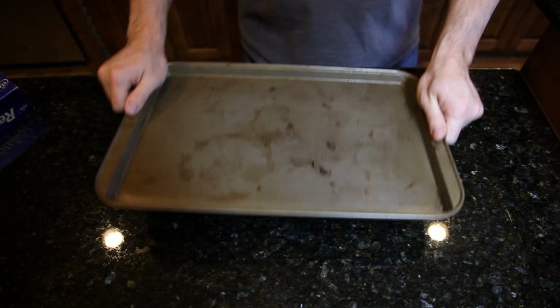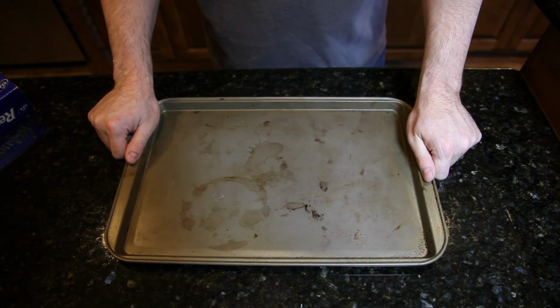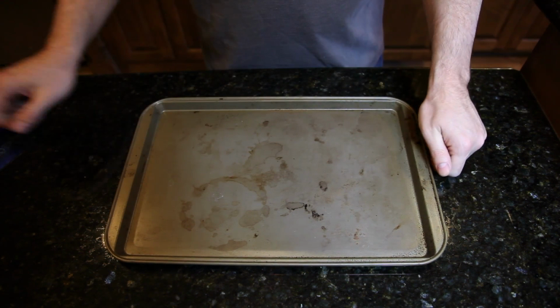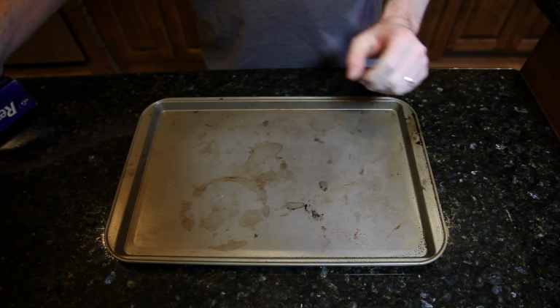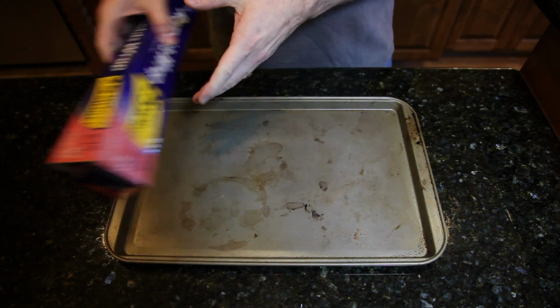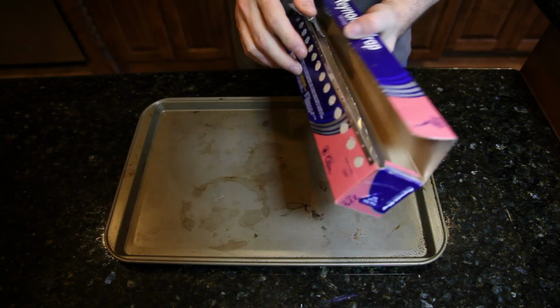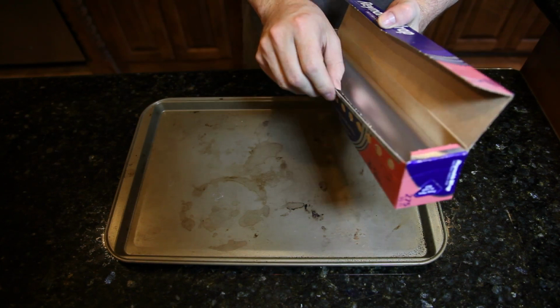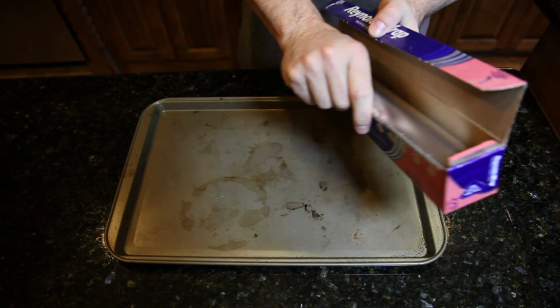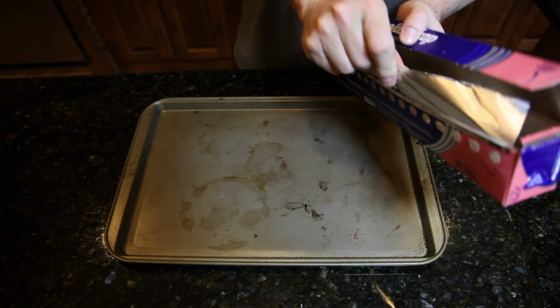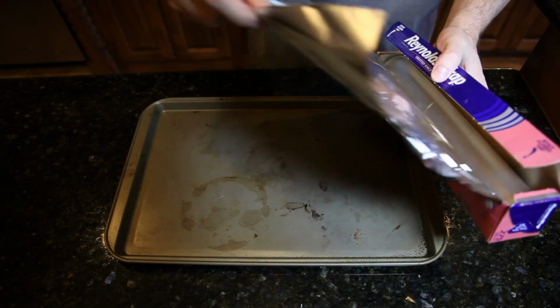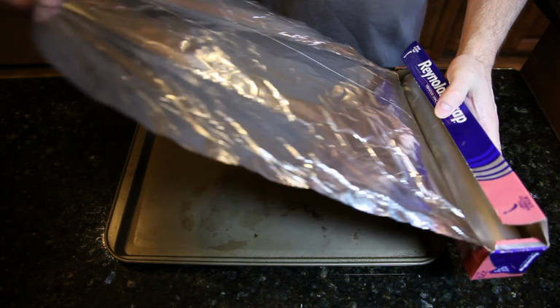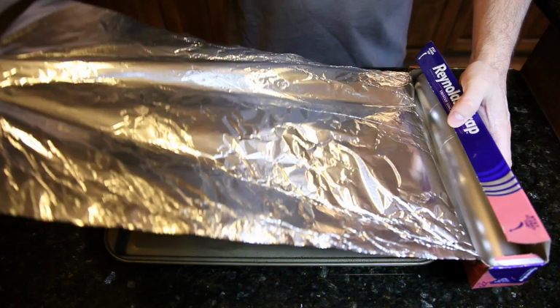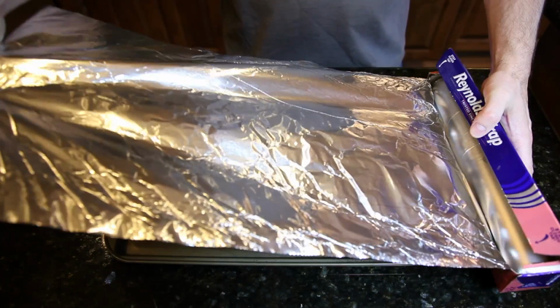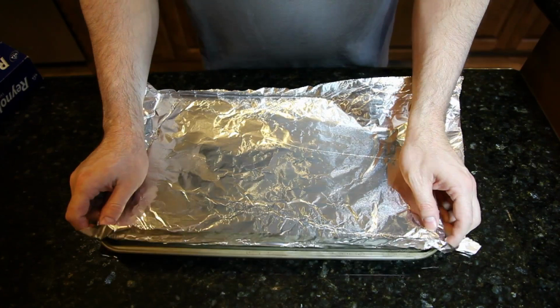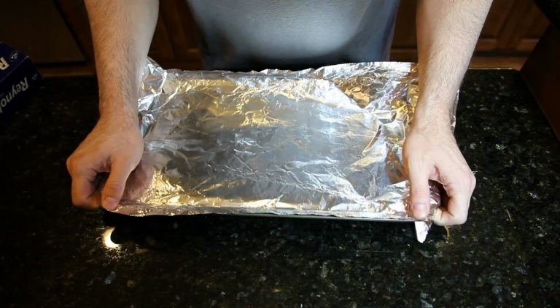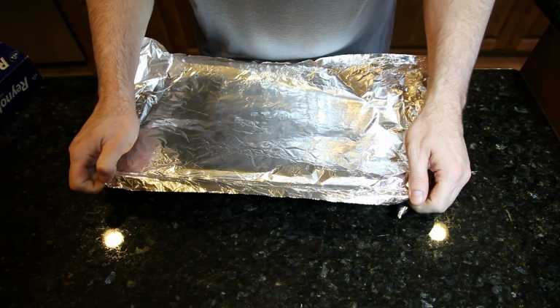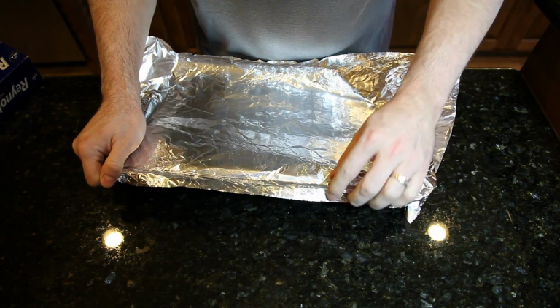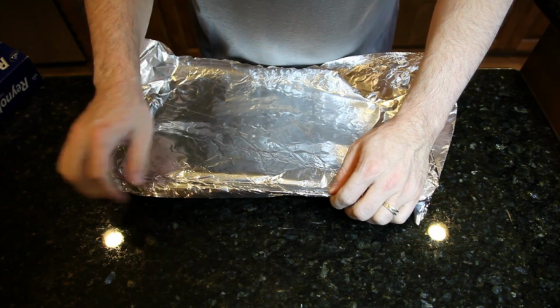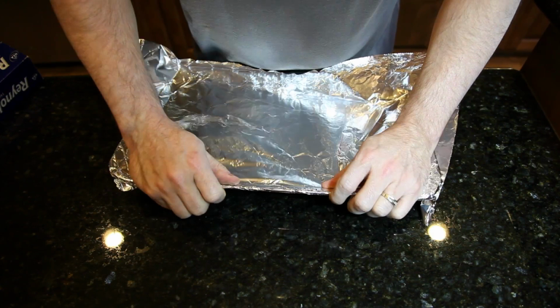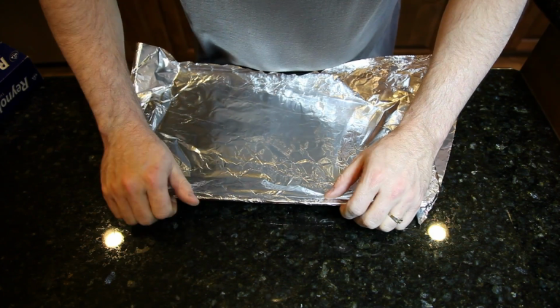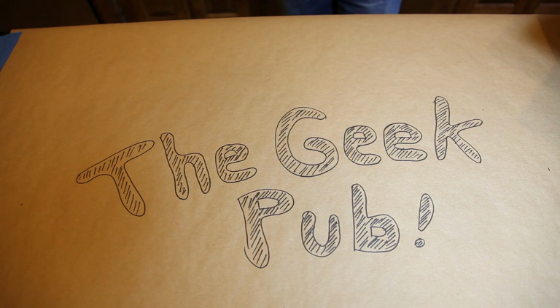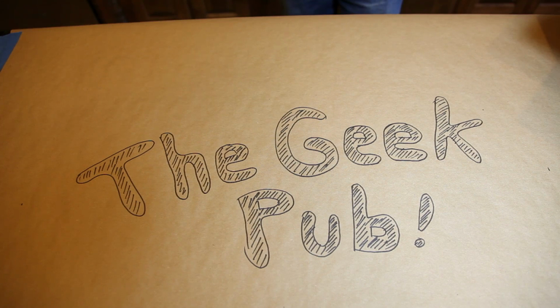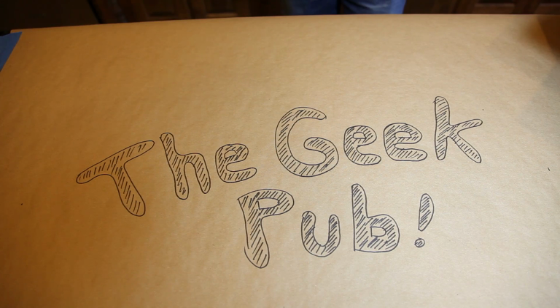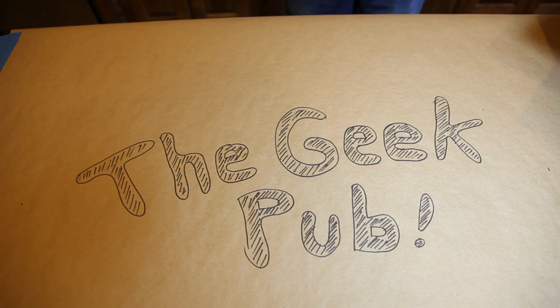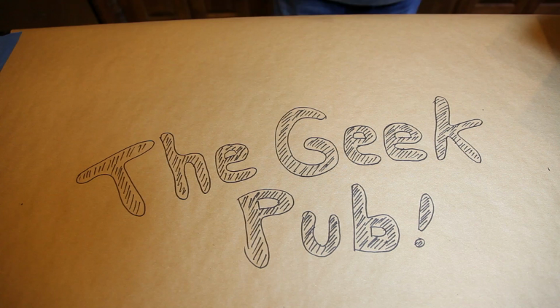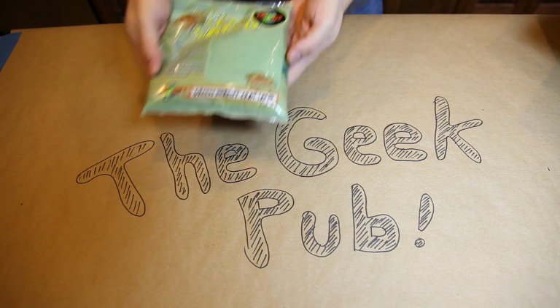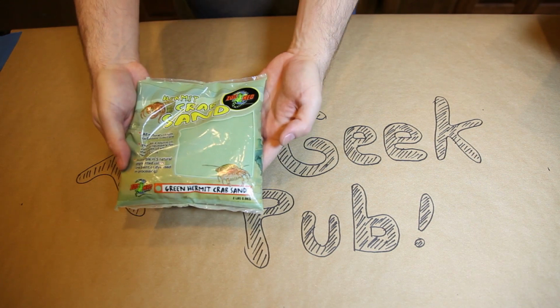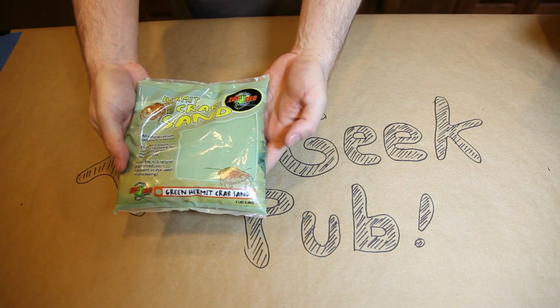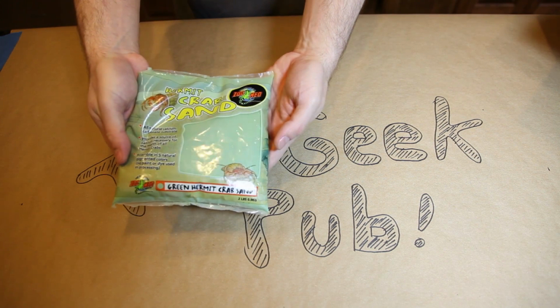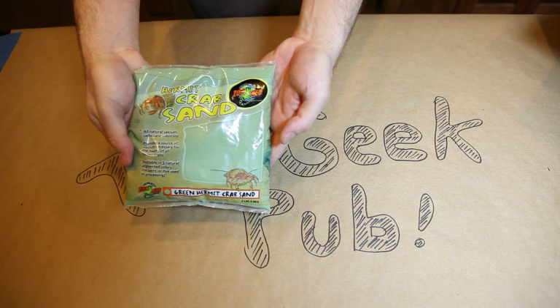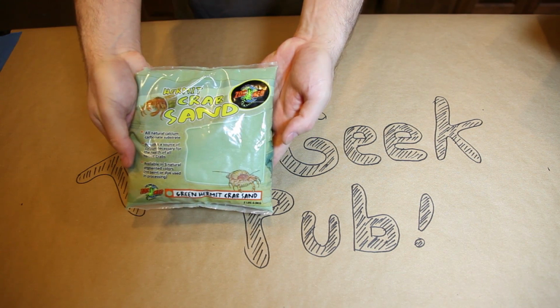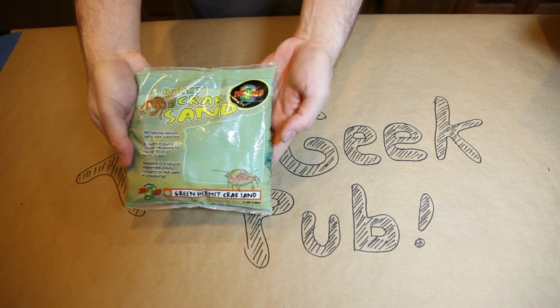The first thing we'll need is a baking pan wrapped with aluminum foil so that we don't damage it. Be sure to wrap it around the edges to completely protect it. The second thing we'll need is some dry sand. I bought this bag of hermit crab sand at my local pet store for about $3.